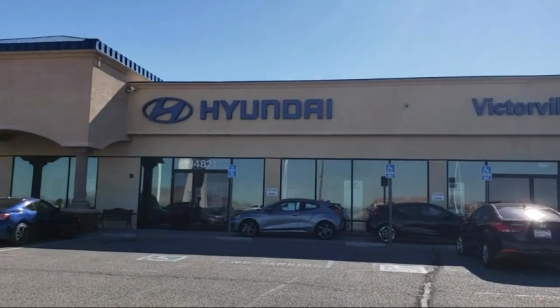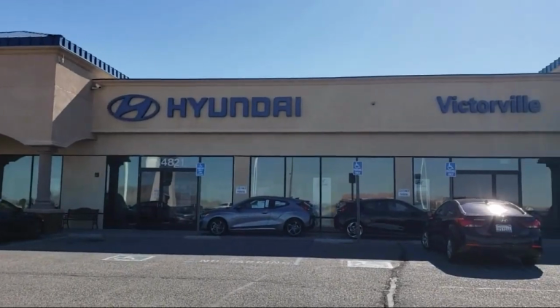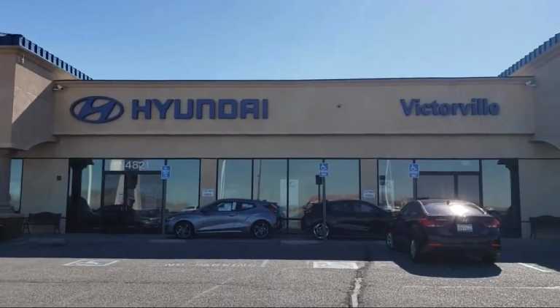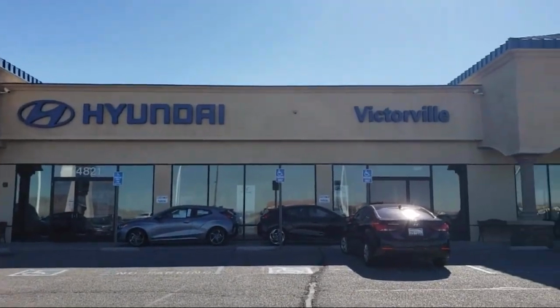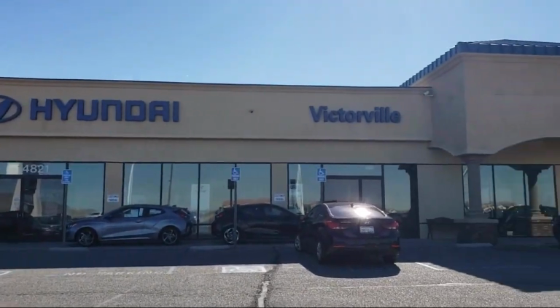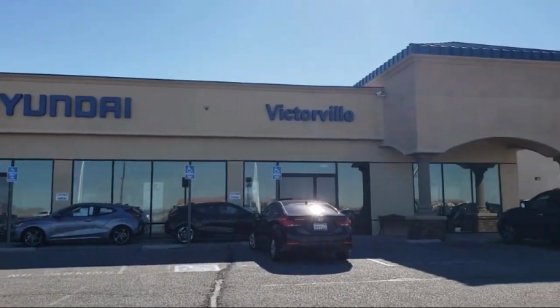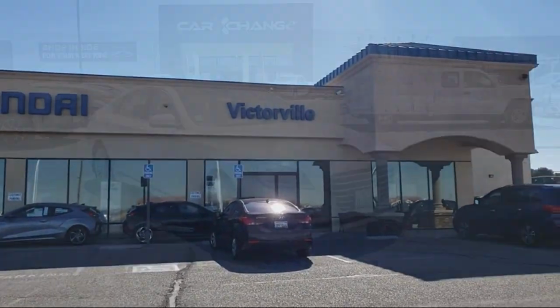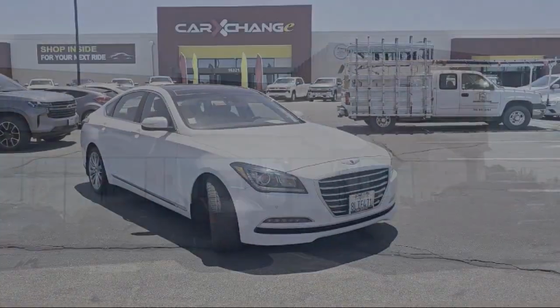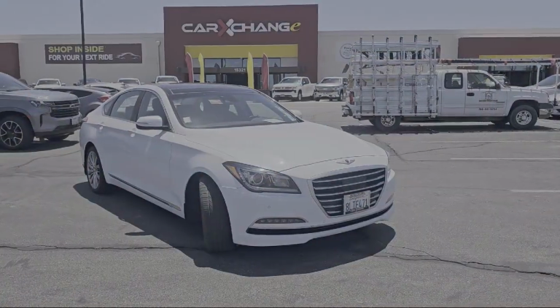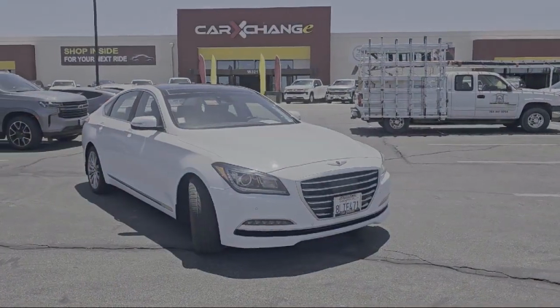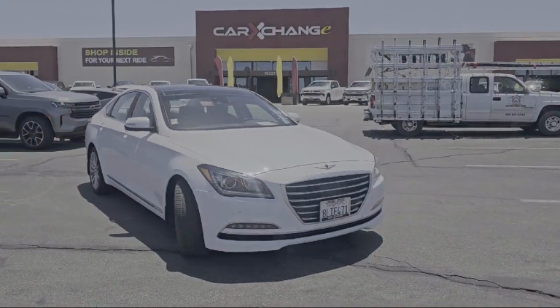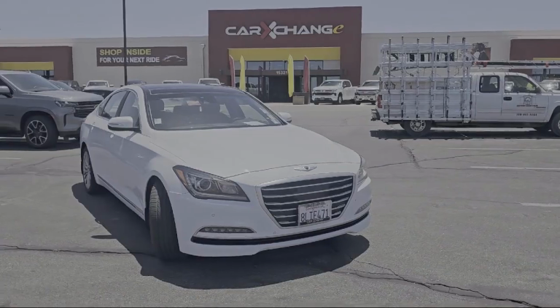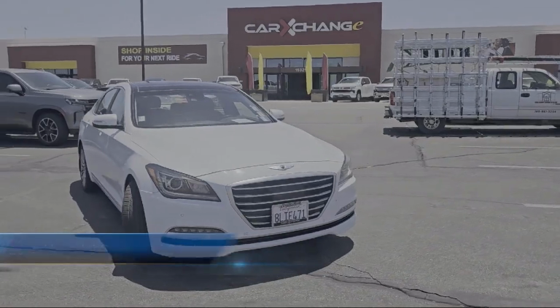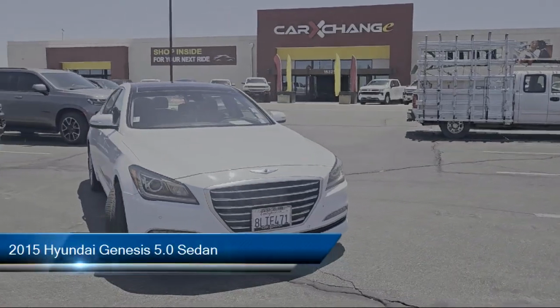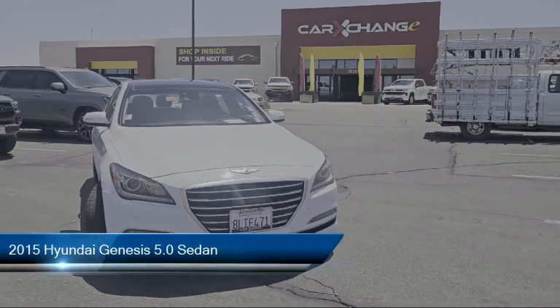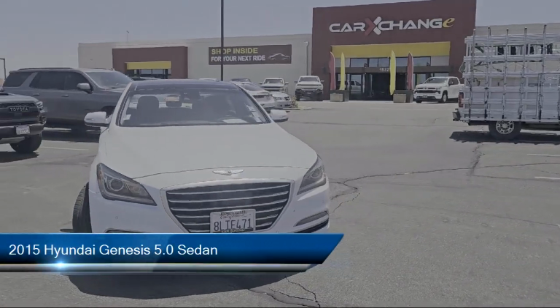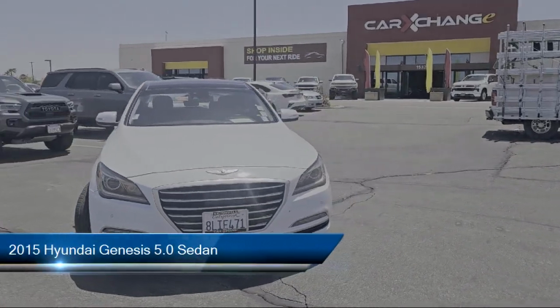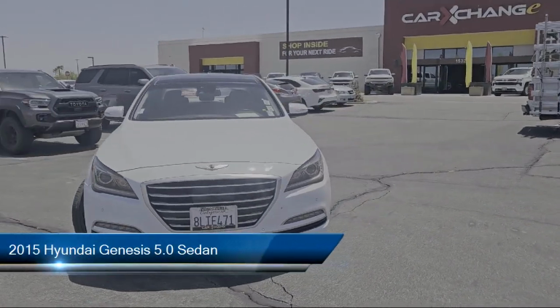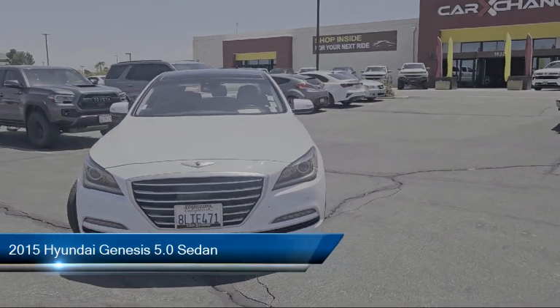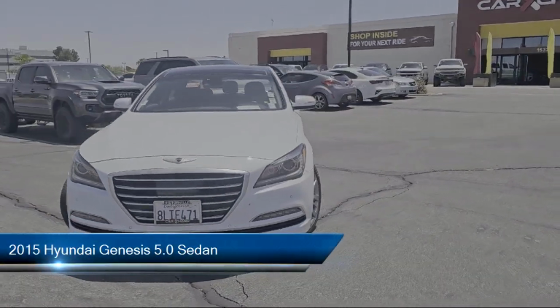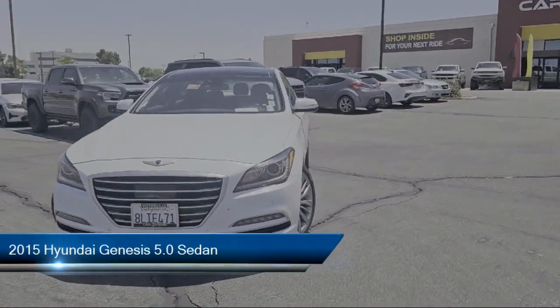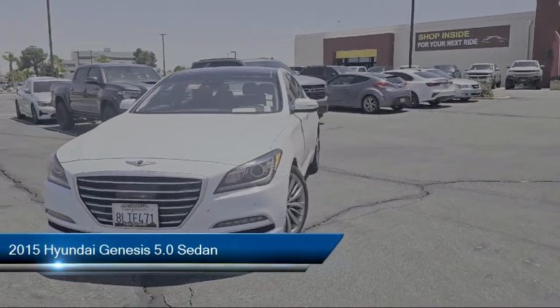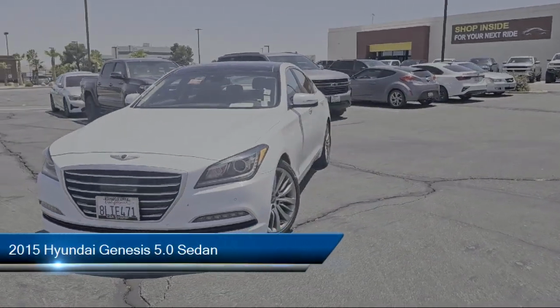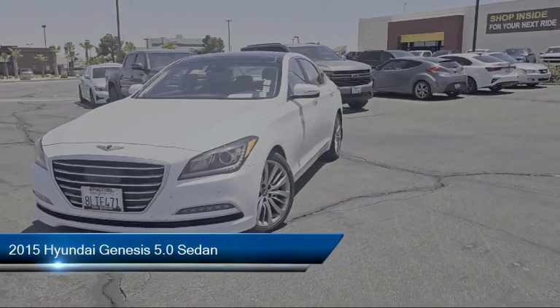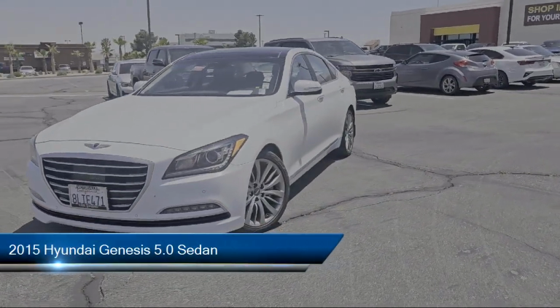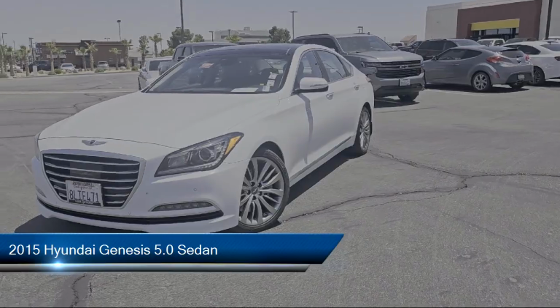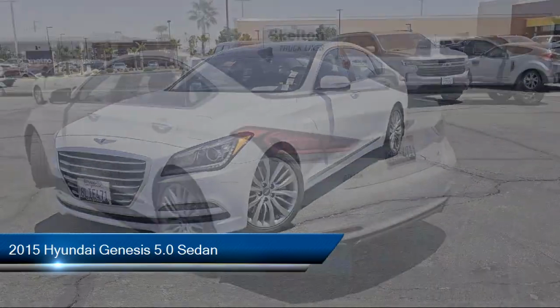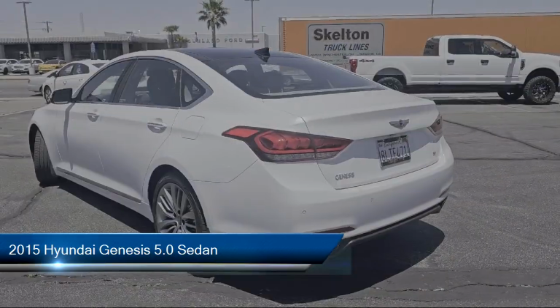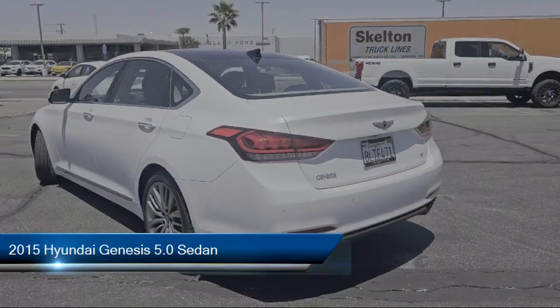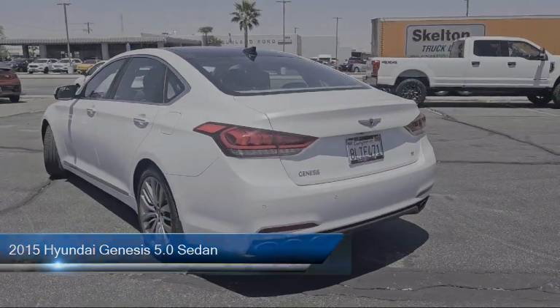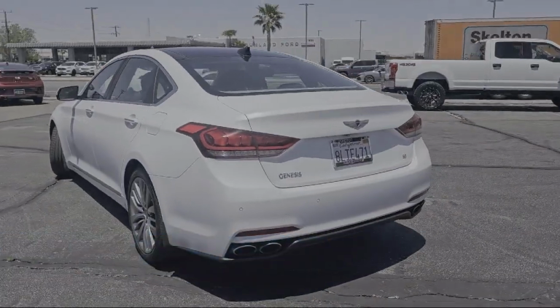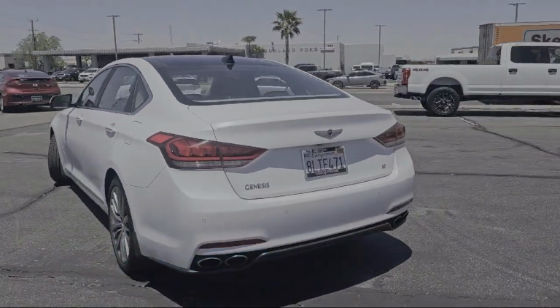Welcome to Victorville Hyundai, and here's a look at another one of our great vehicles from our inventory. This vehicle comes equipped with navigation, a lane departure warning system, and ultra-premium leather seating surfaces.